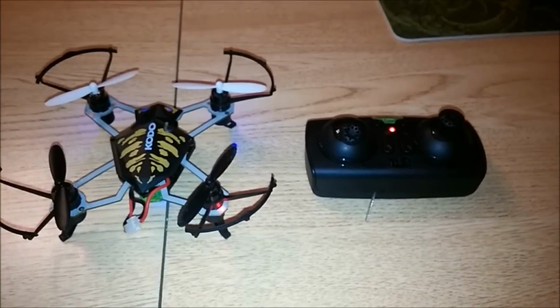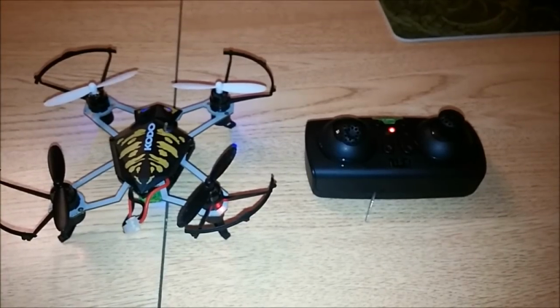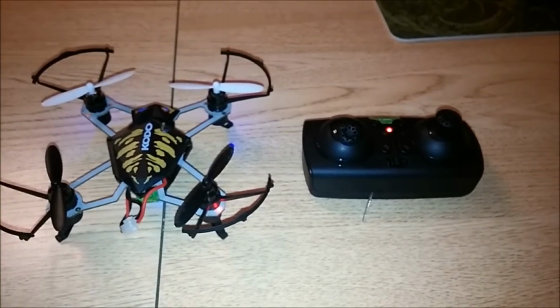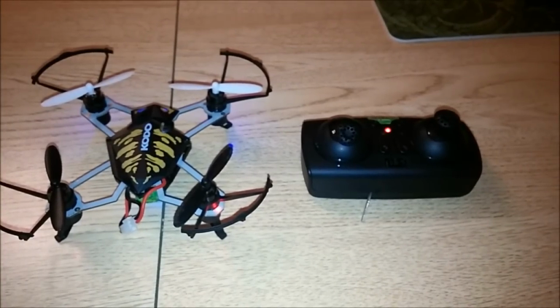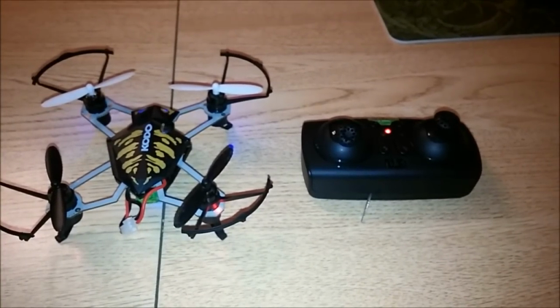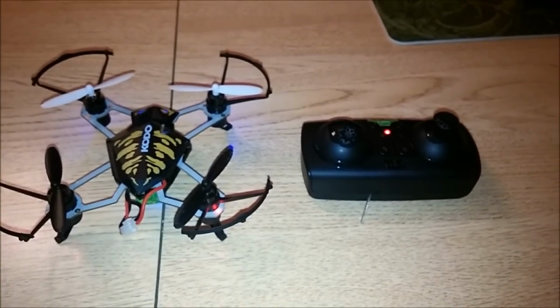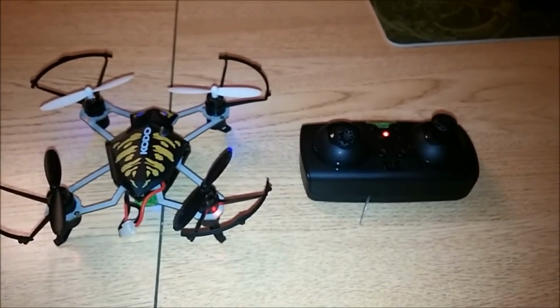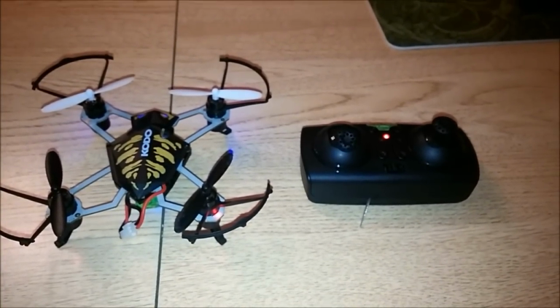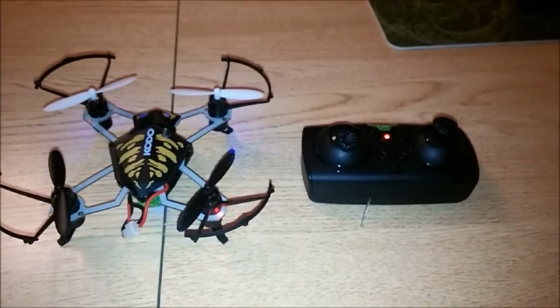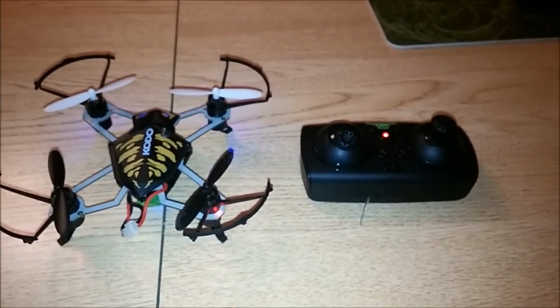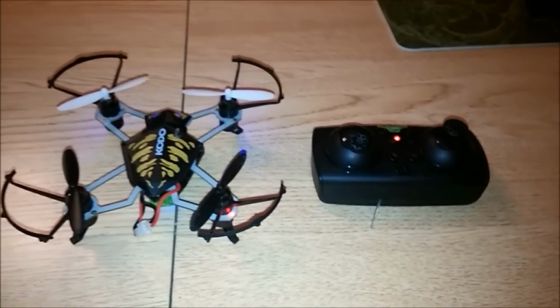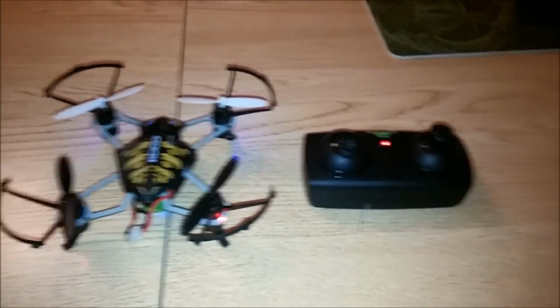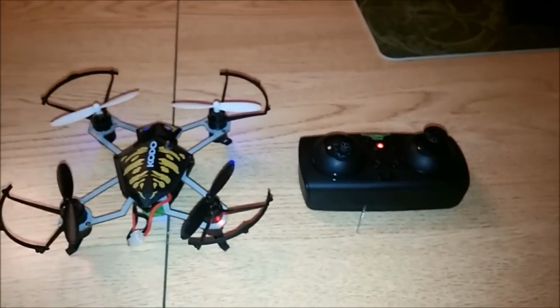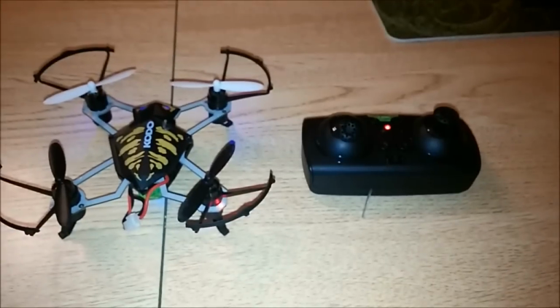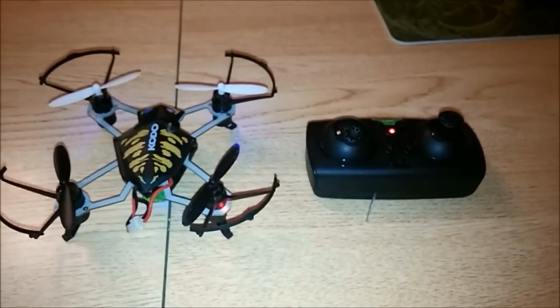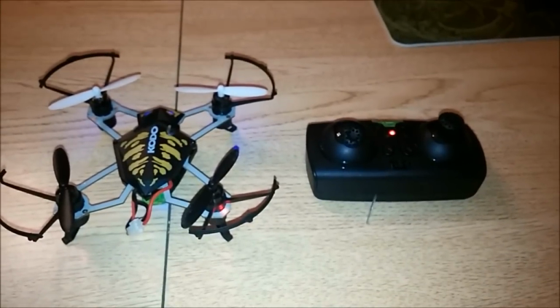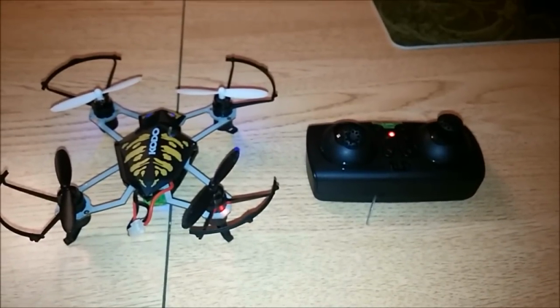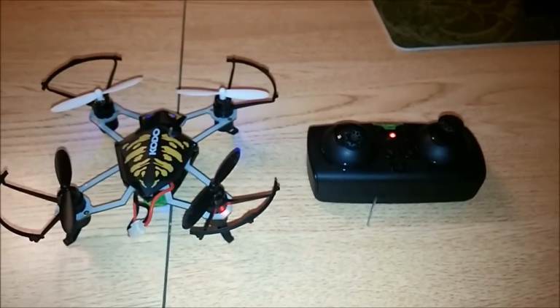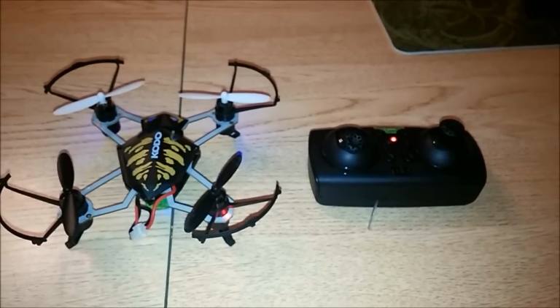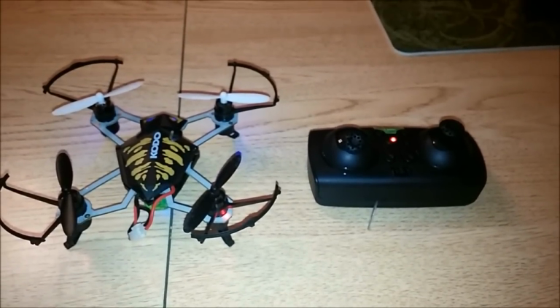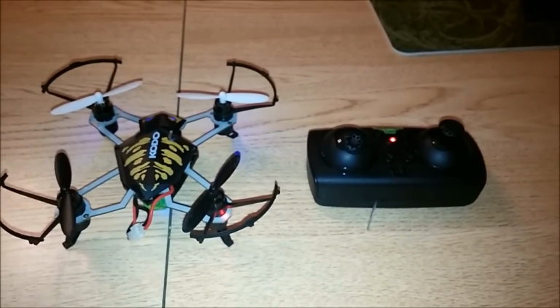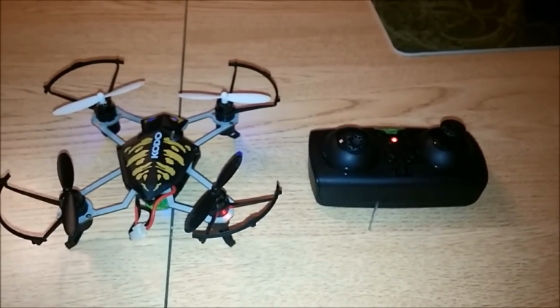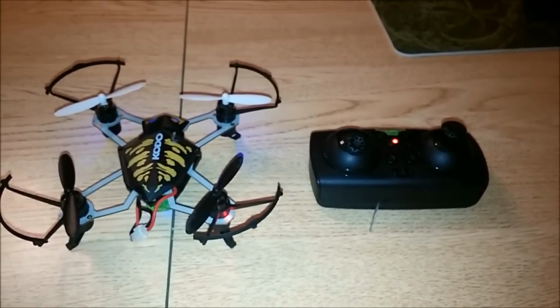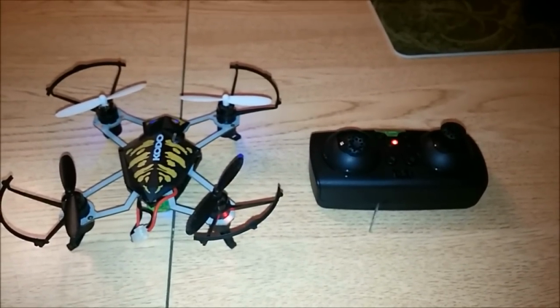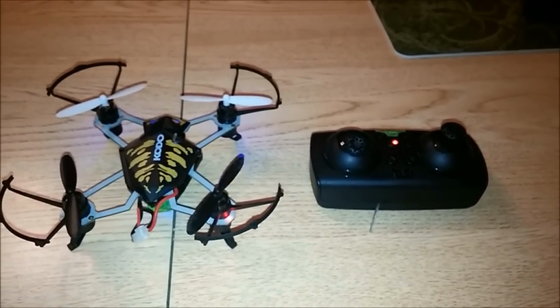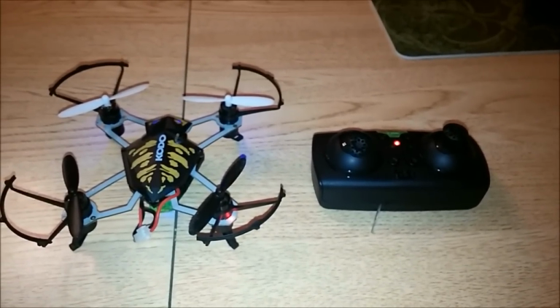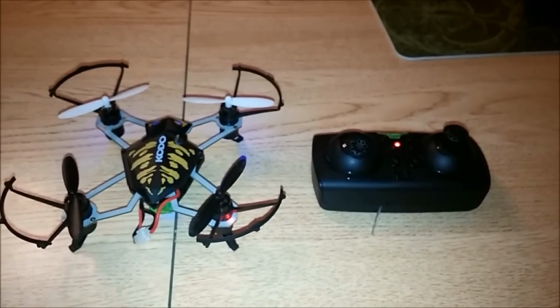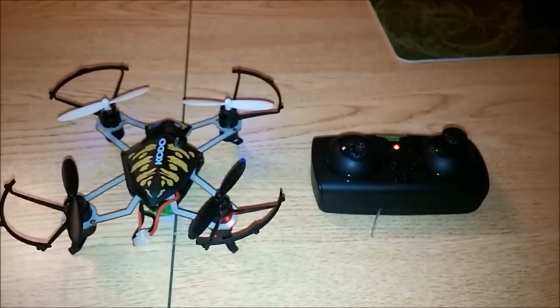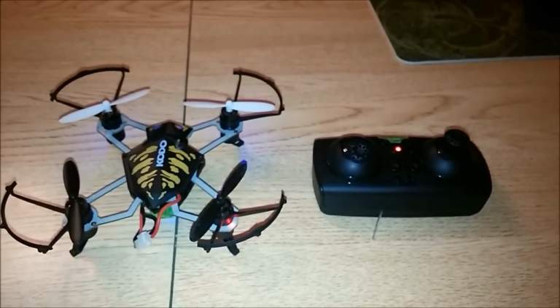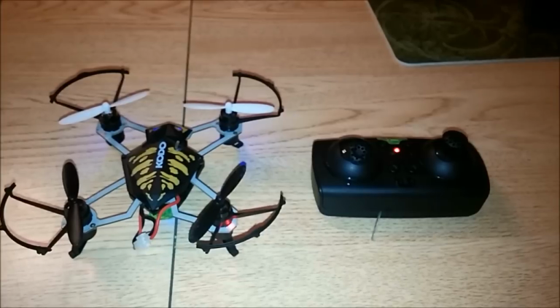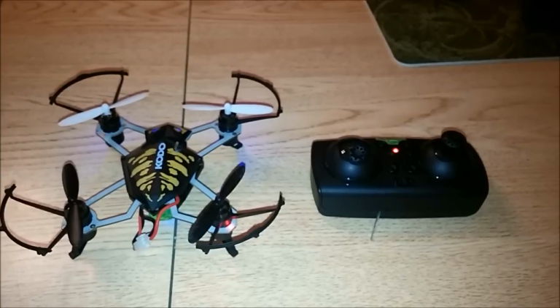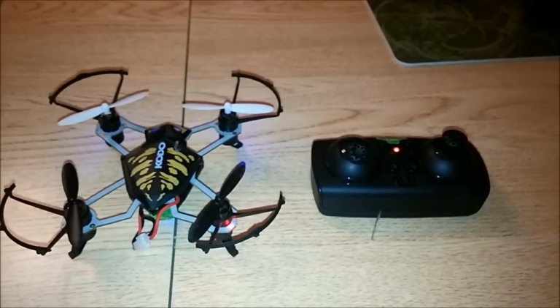What's up YouTube, Kenny Rustler here, and this is the Dramada Kodo micro quadcopter with the HD camera.